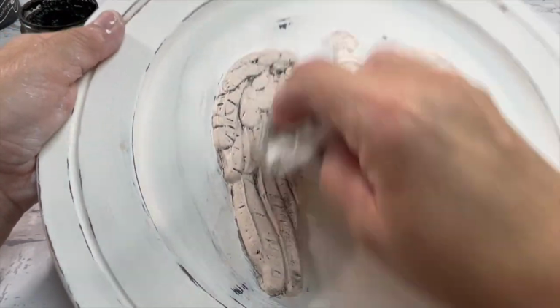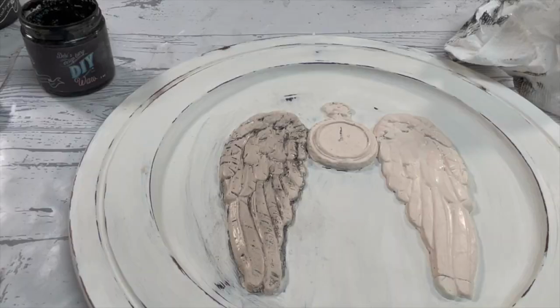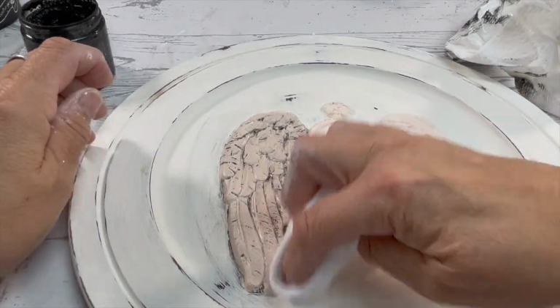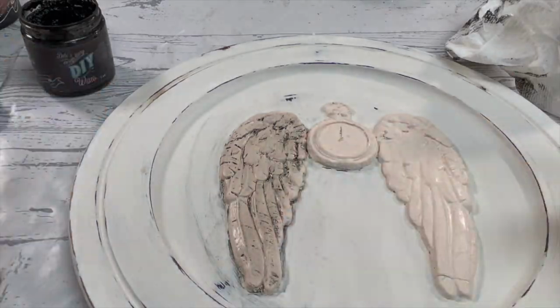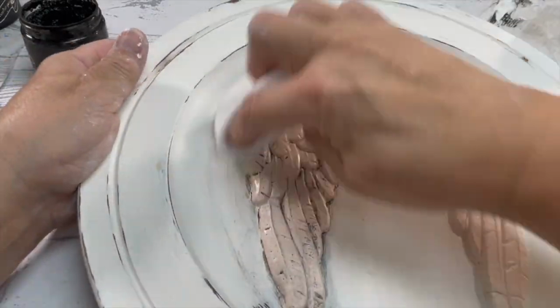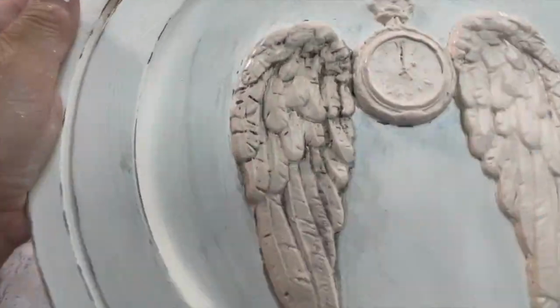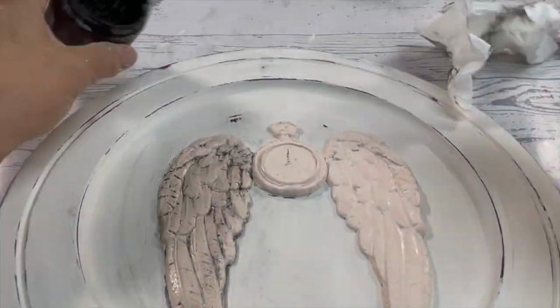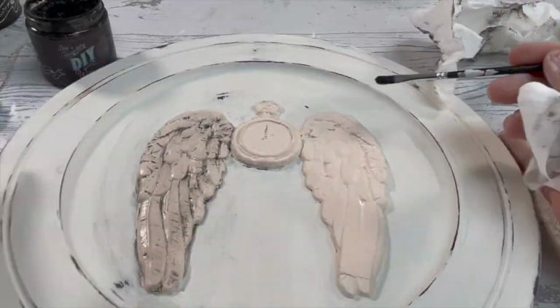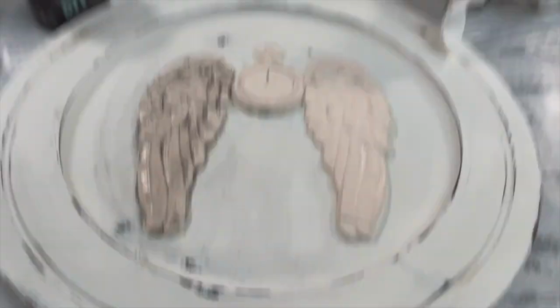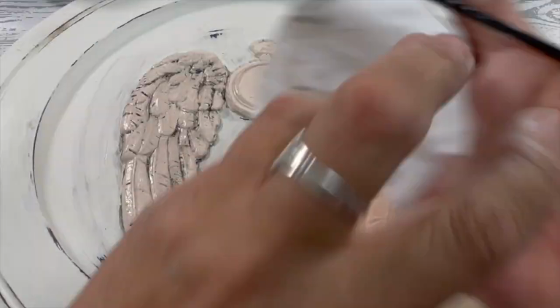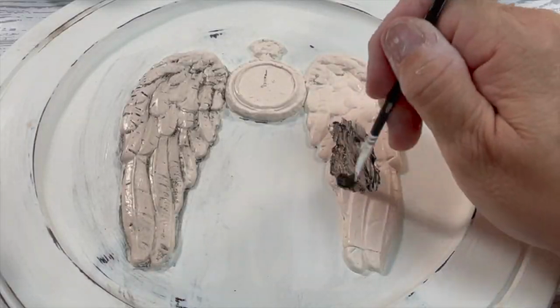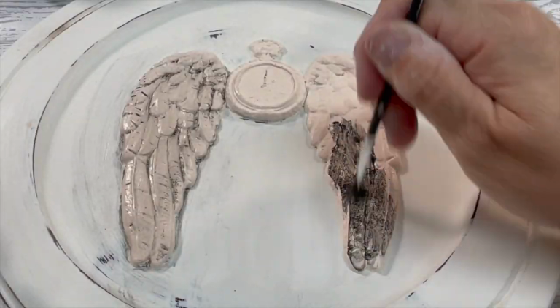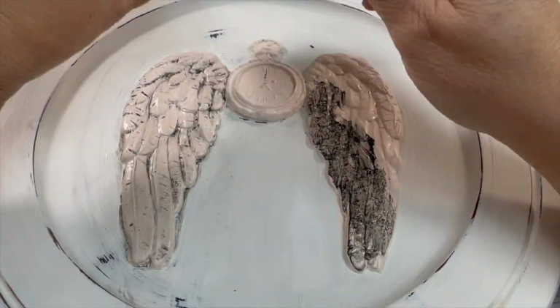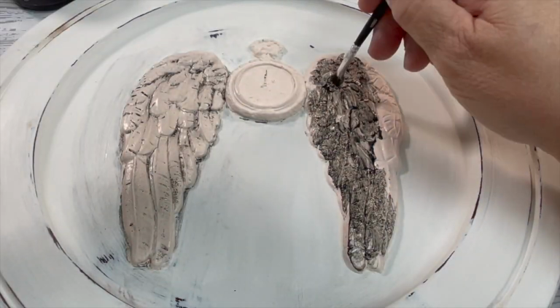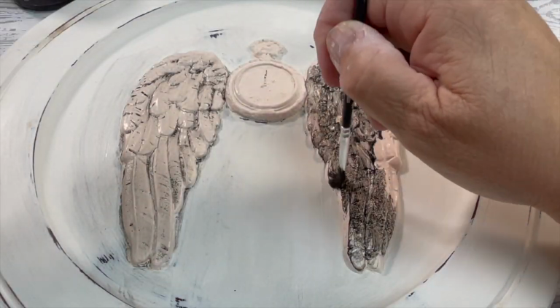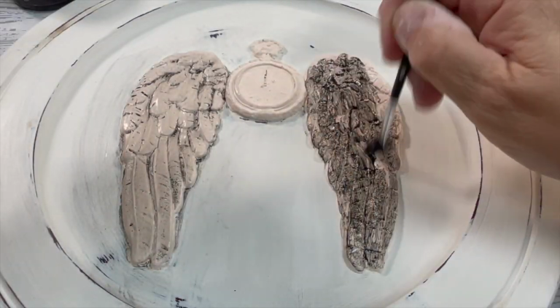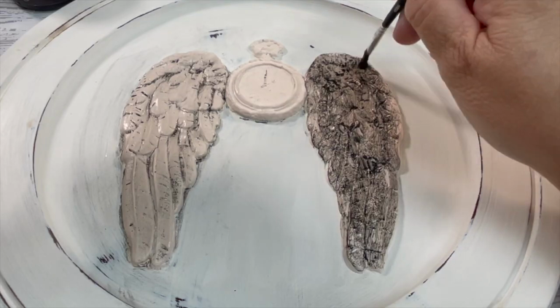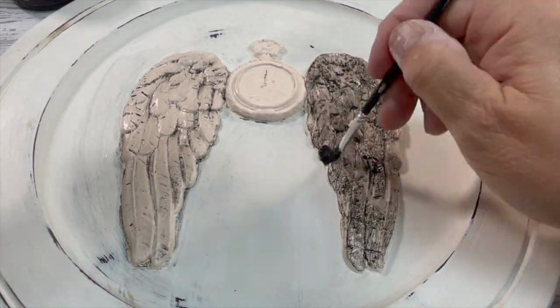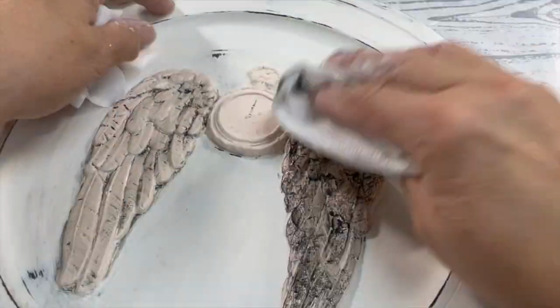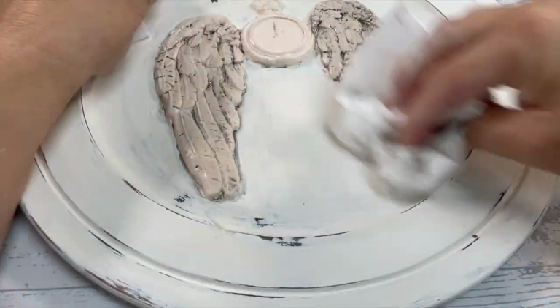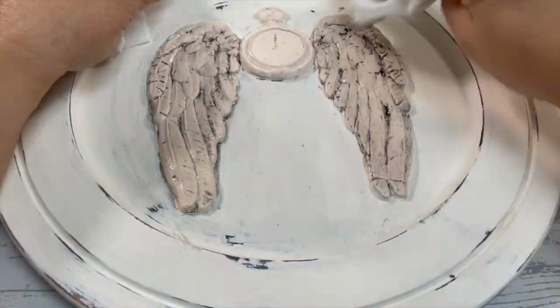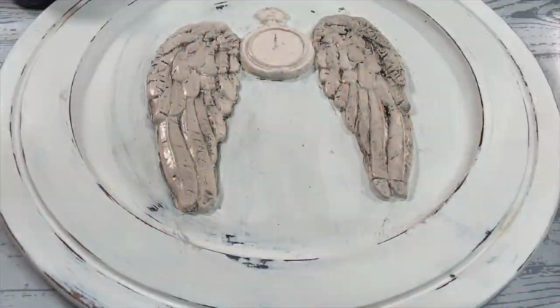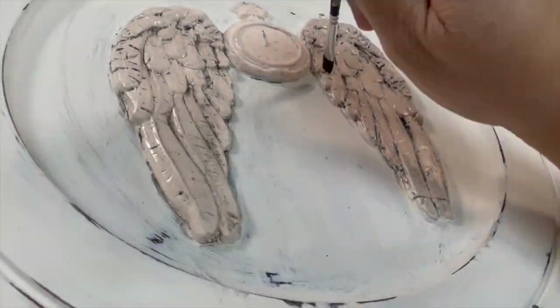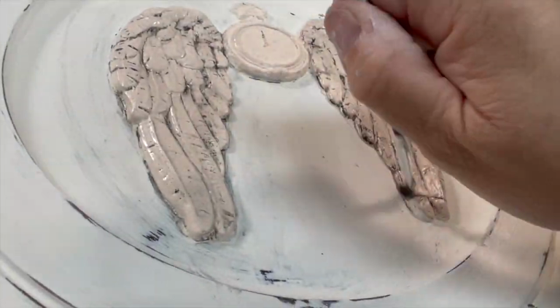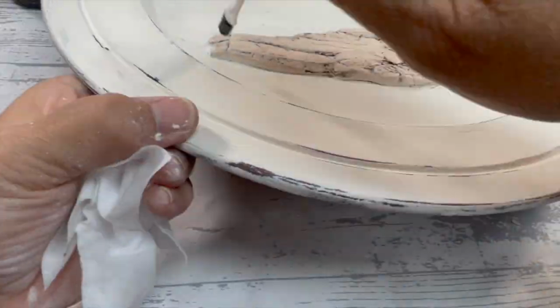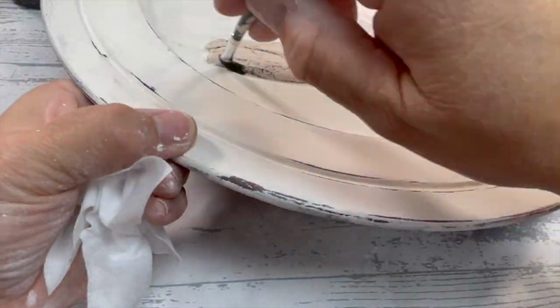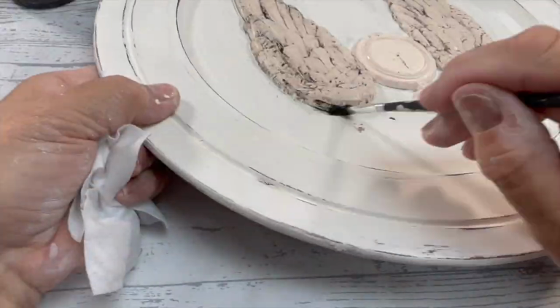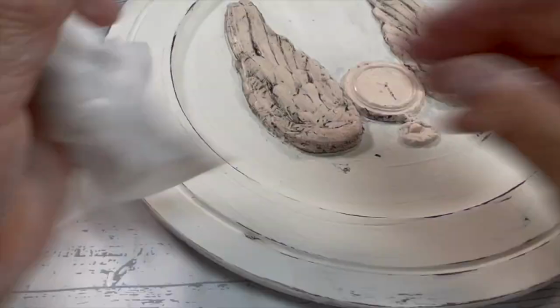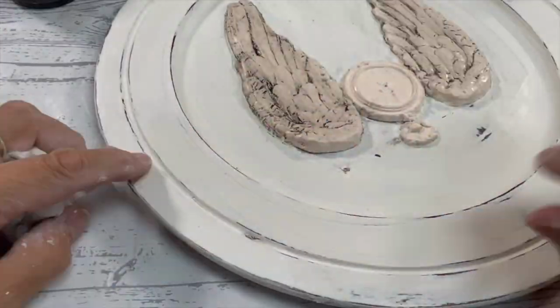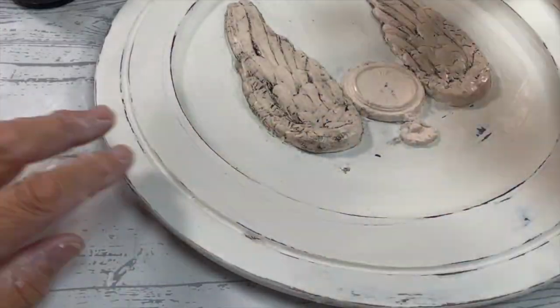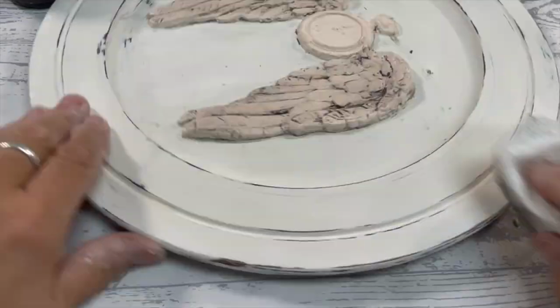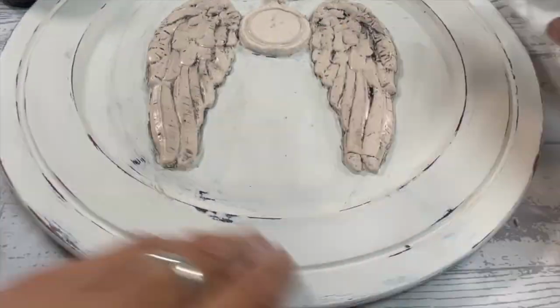Do you see how it really makes the mold pop? The wings and feathers mold is one of the most popular — whenever I put this on something it sells very quickly. Here's how I styled it.